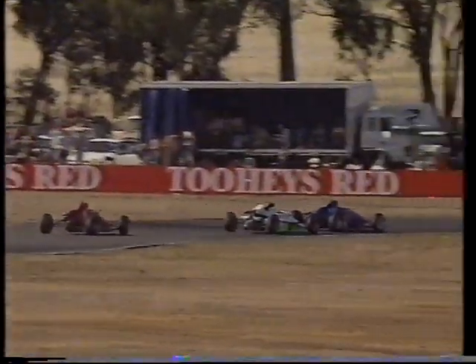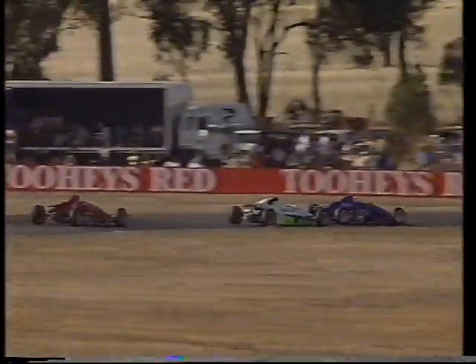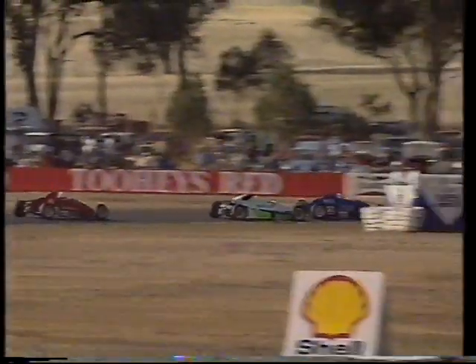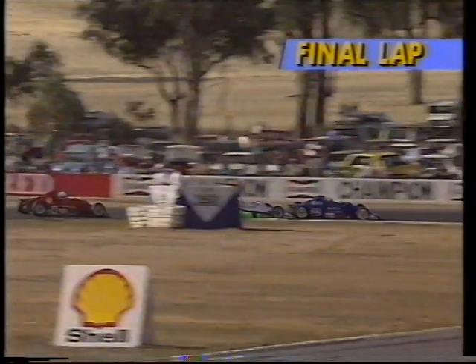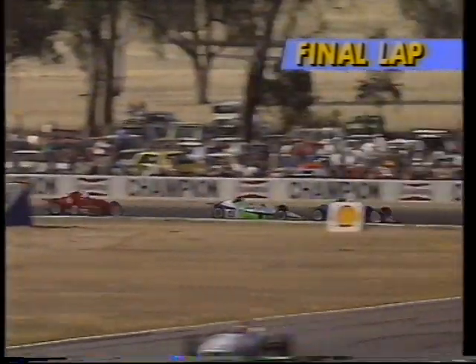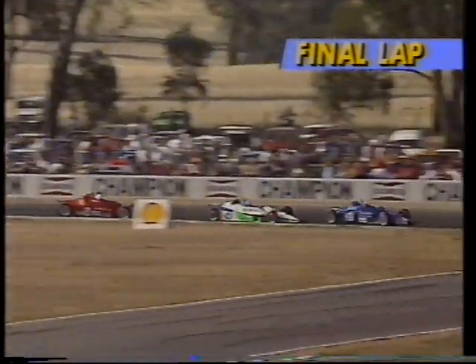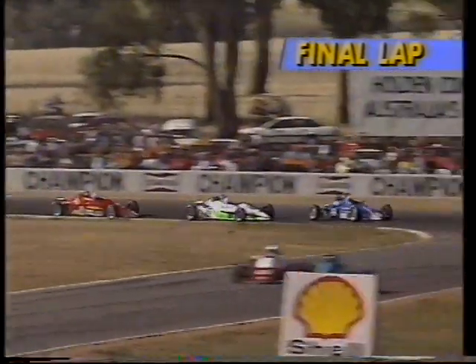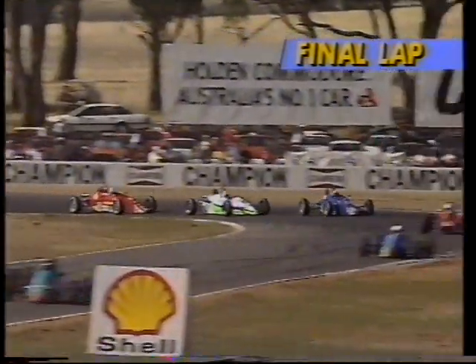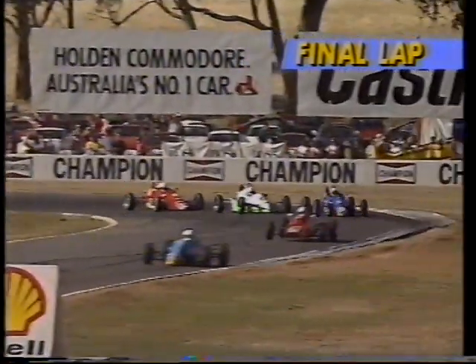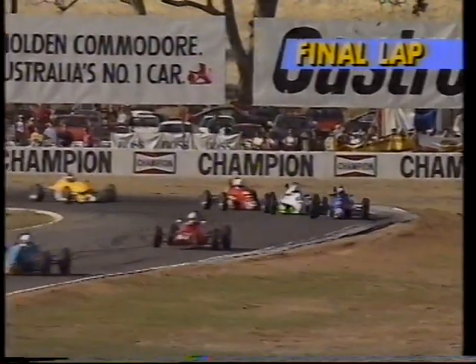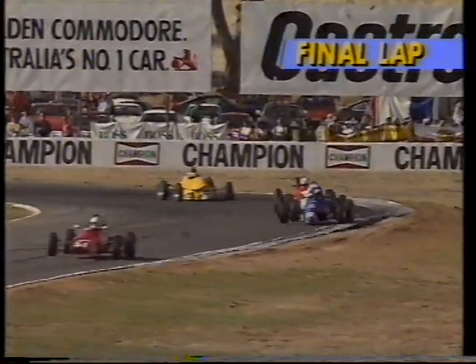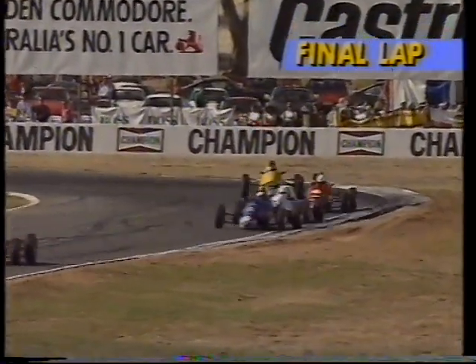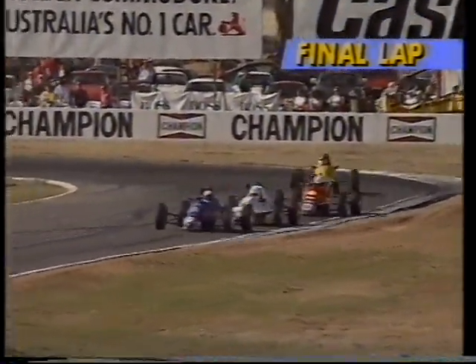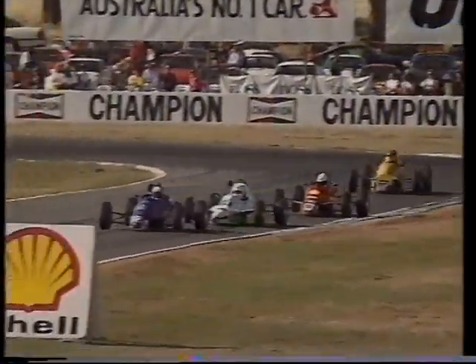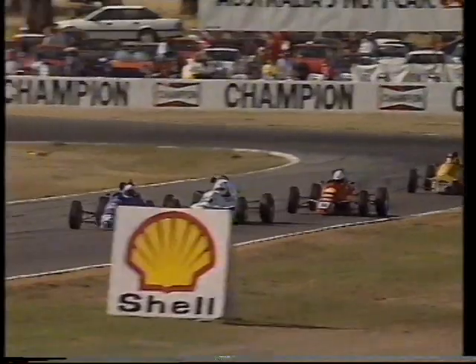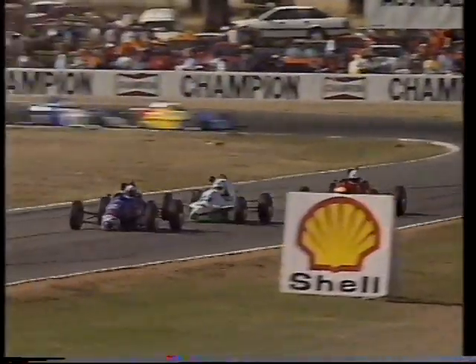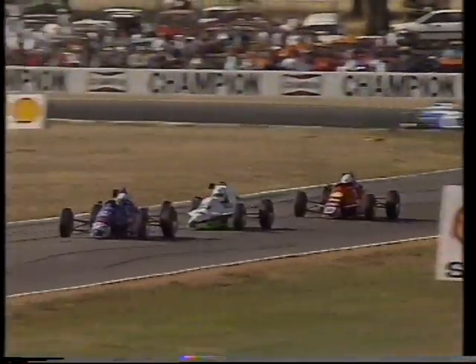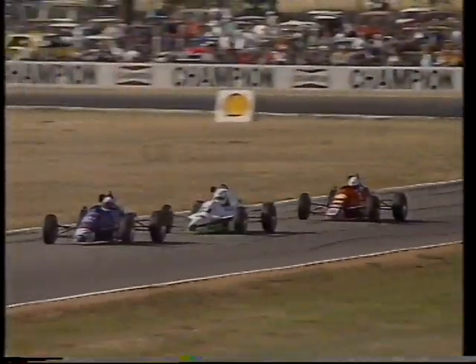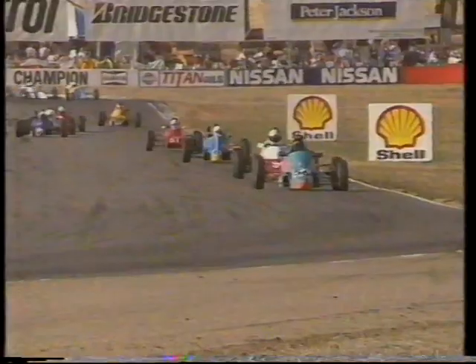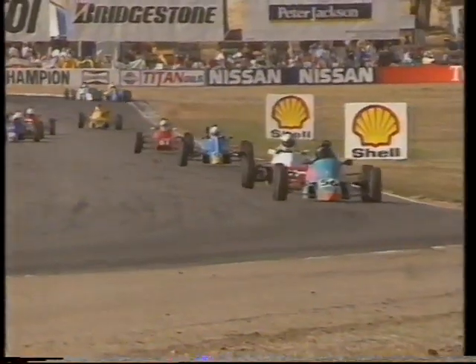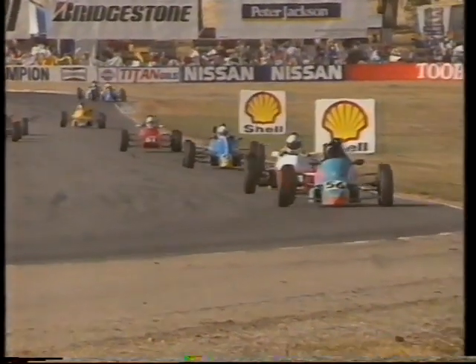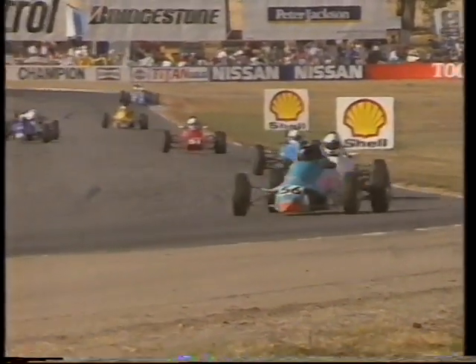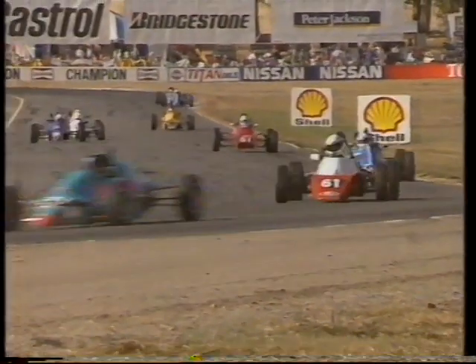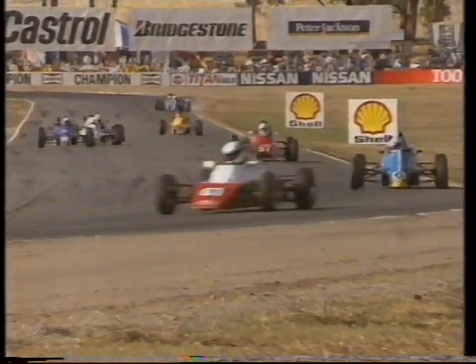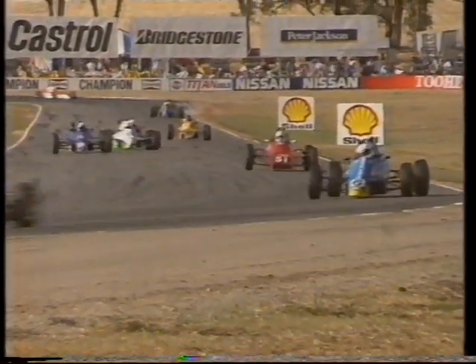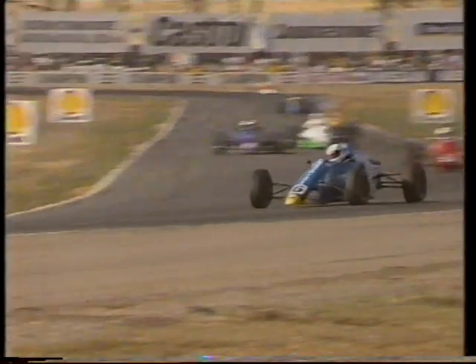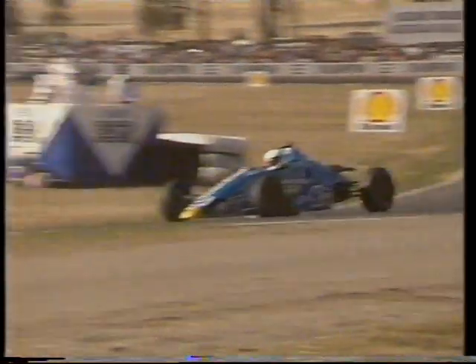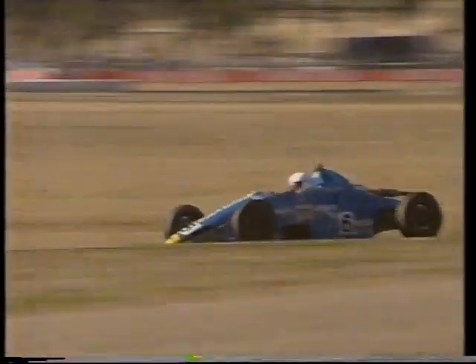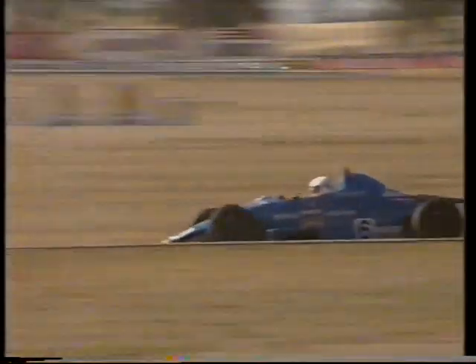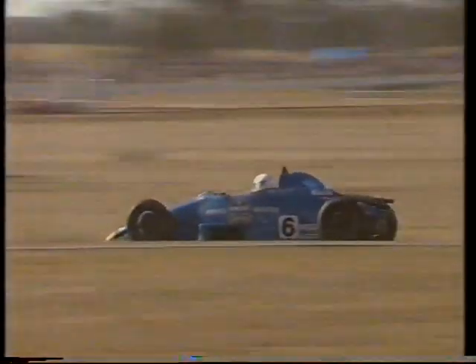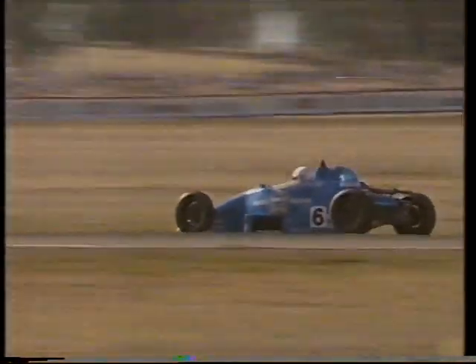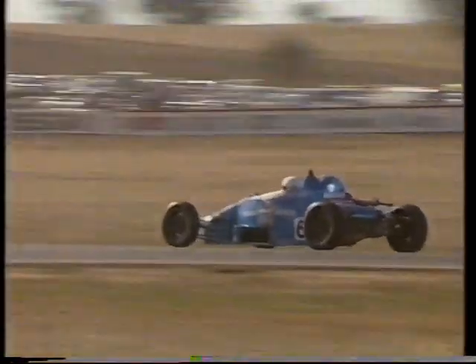Dunstan's closed the gap, hasn't he? Have a close look at Blanchard's Swift, the green and white car — the nose cones look like they've been a bit dislodged. He's stuck it over the gearbox of McConville's car at some stage. Here's Troy Dunstan, our race leader, coming into the S's for the final time.